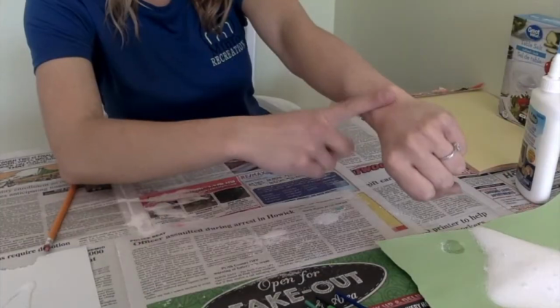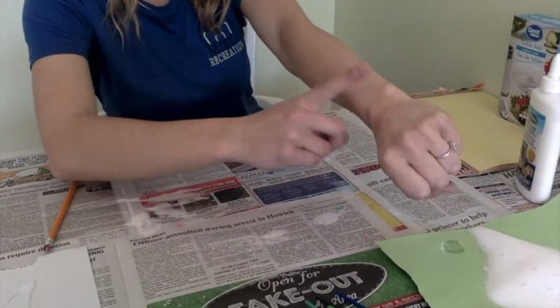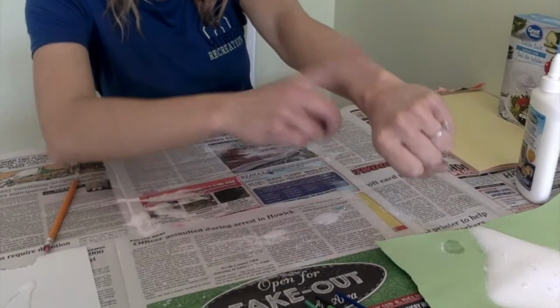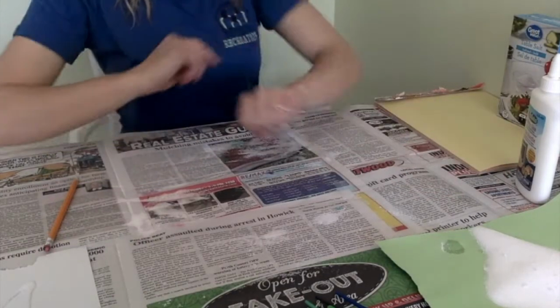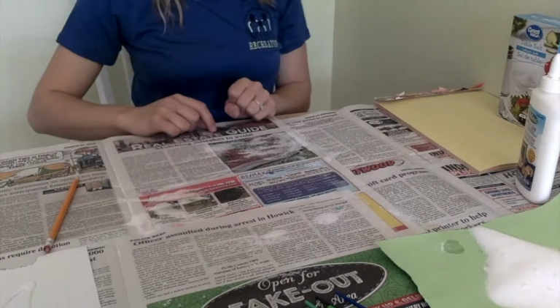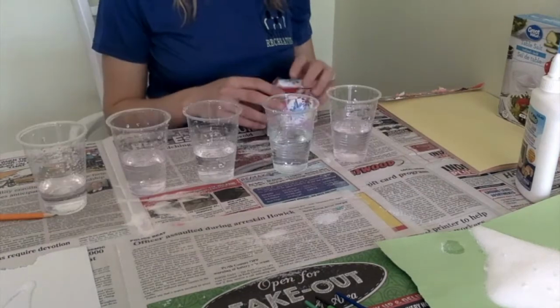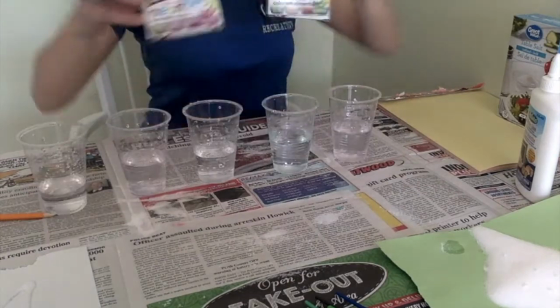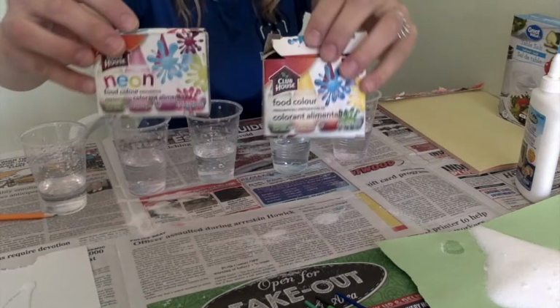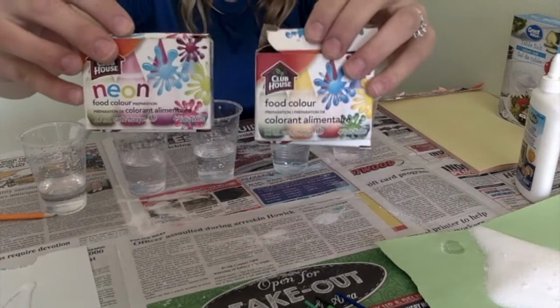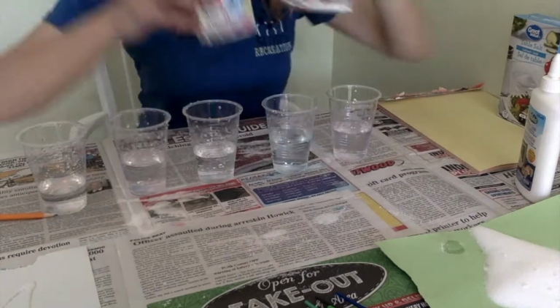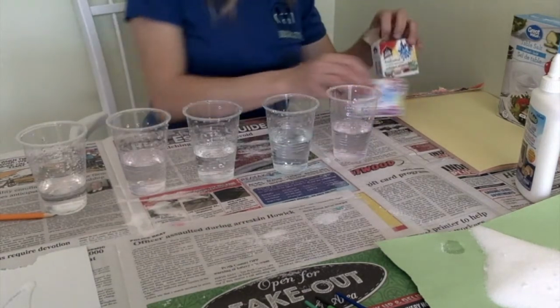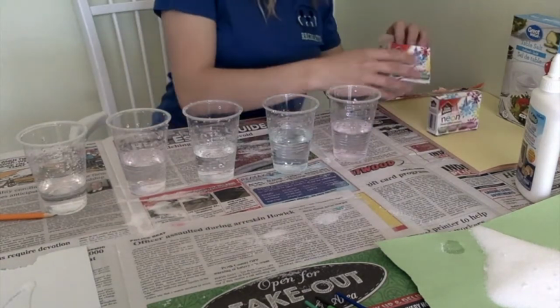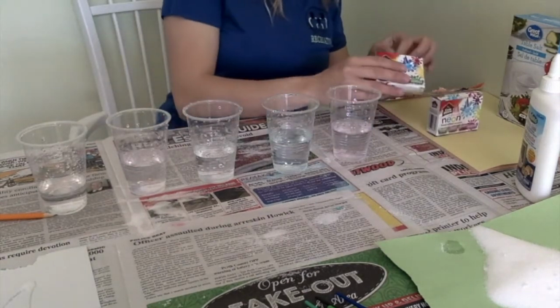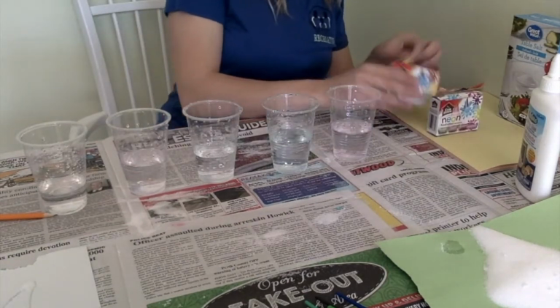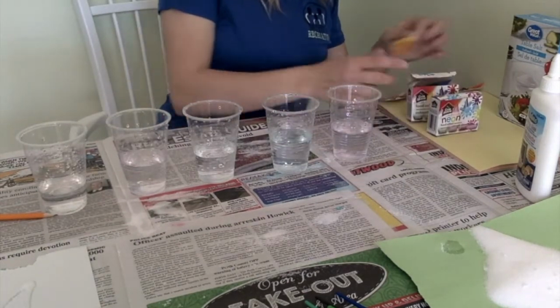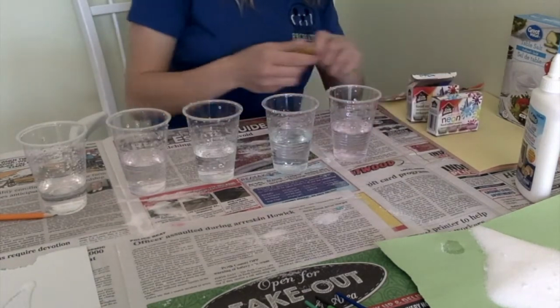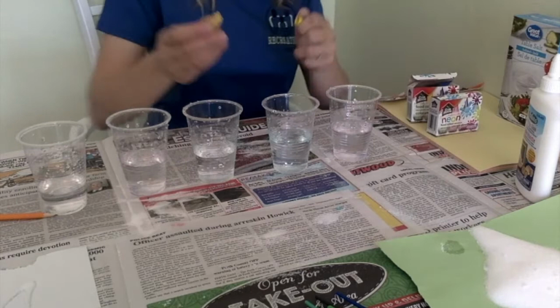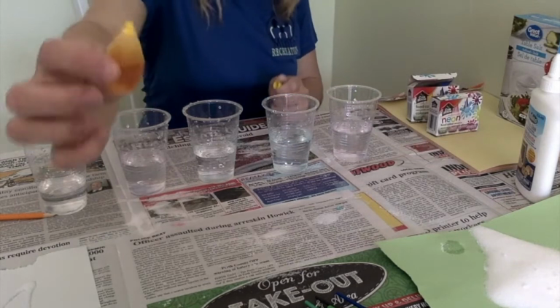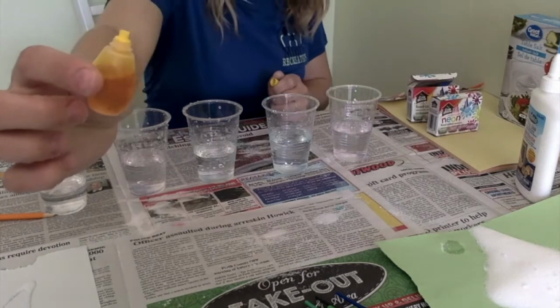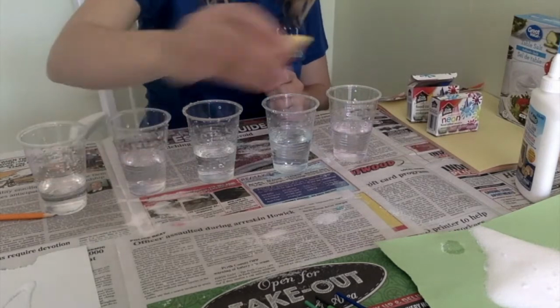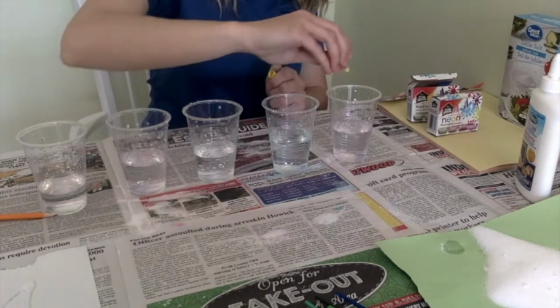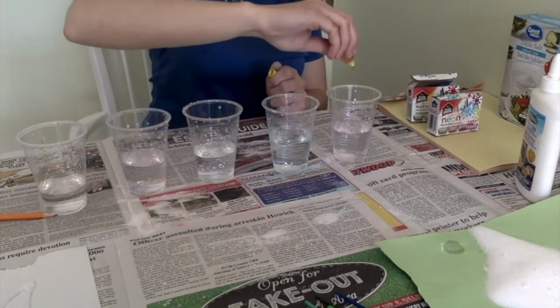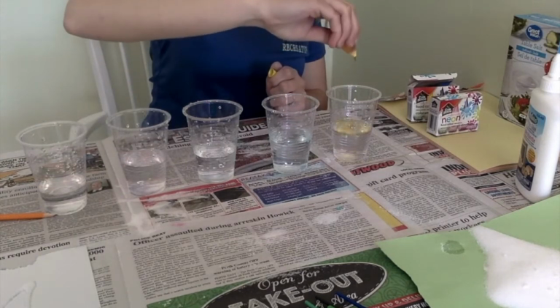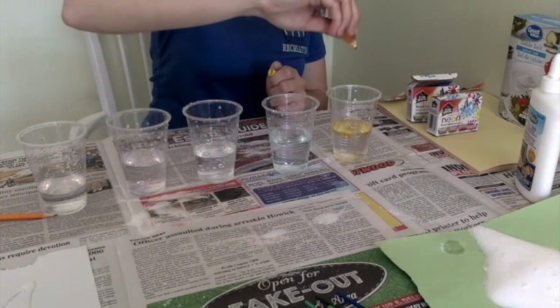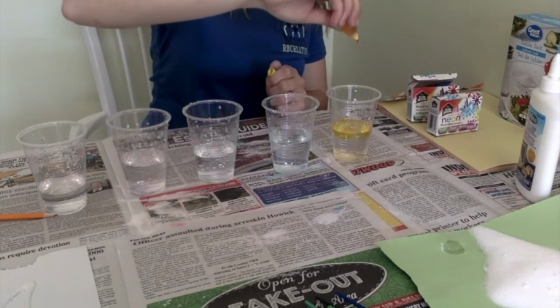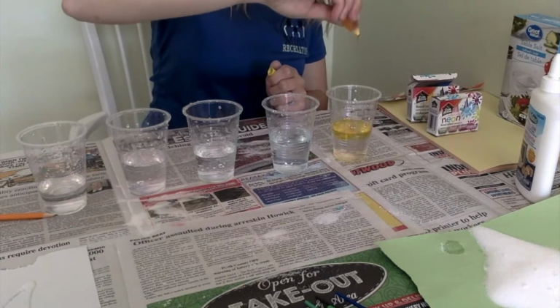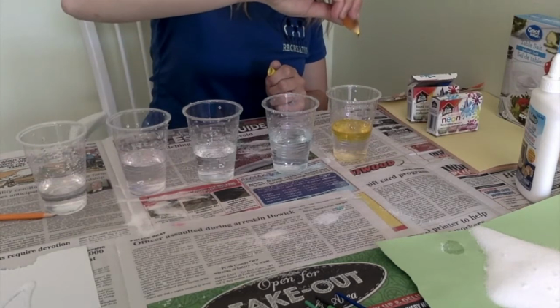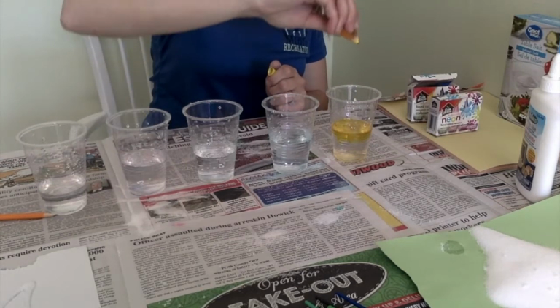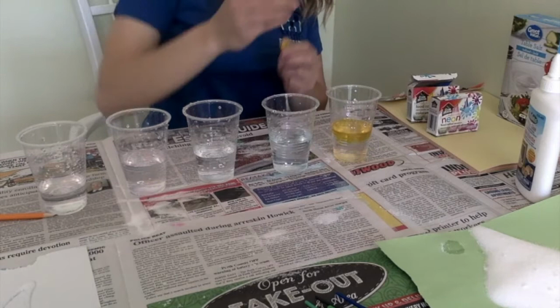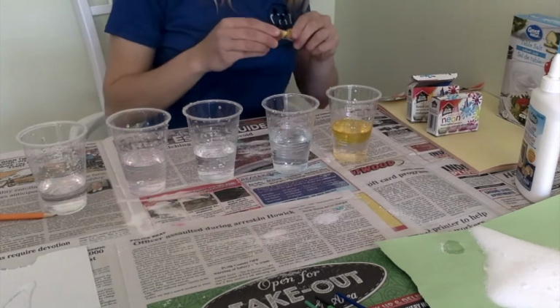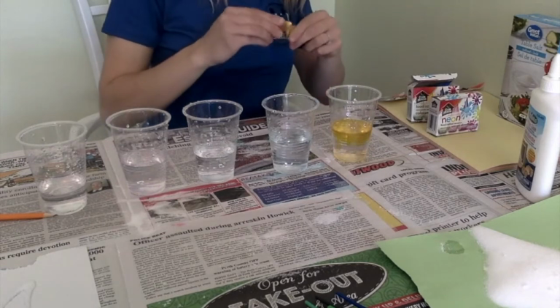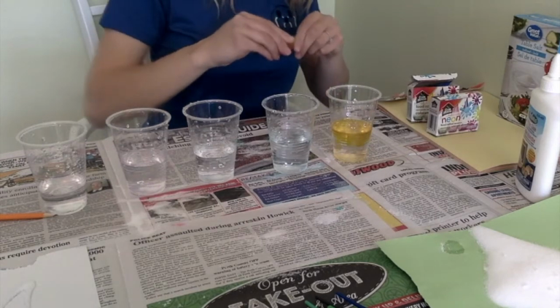Wait for the glue and salt to be dry. While we wait, you can use your food coloring to mix in with the water. You can choose whatever colors you wish for your picture.